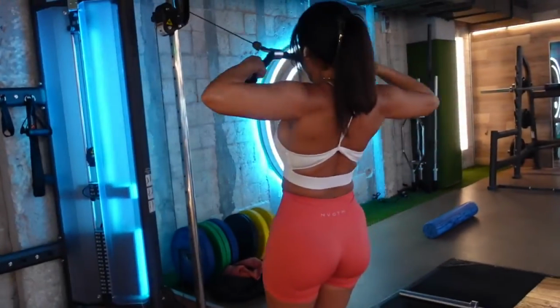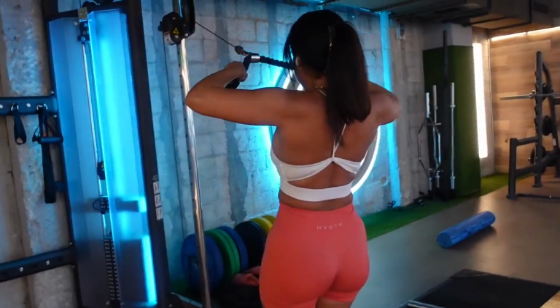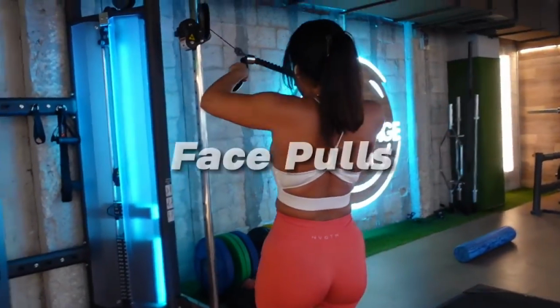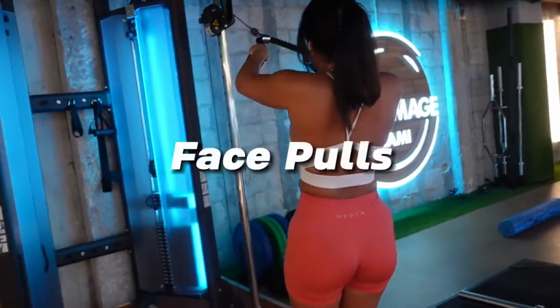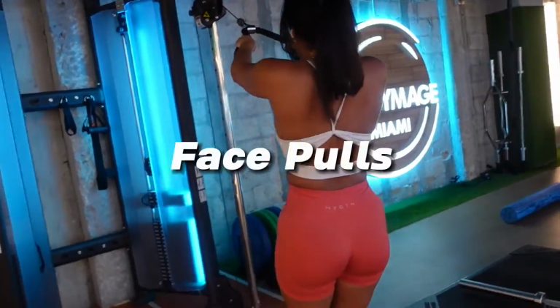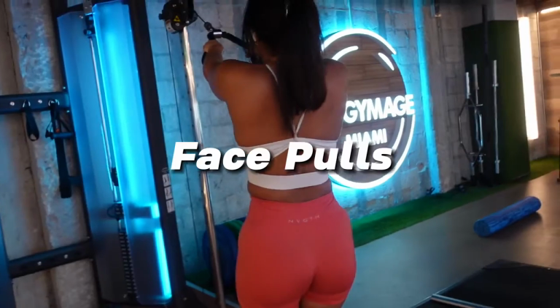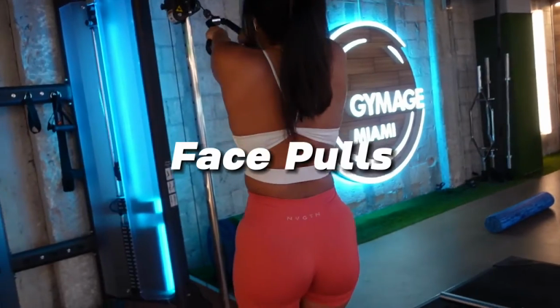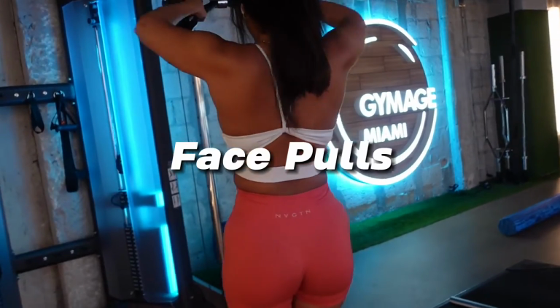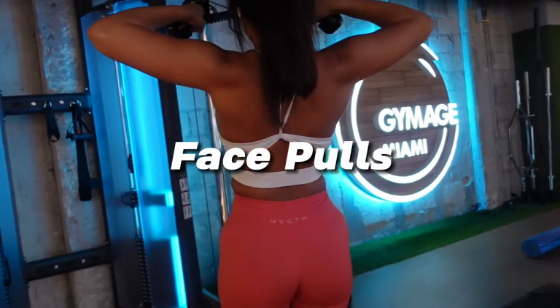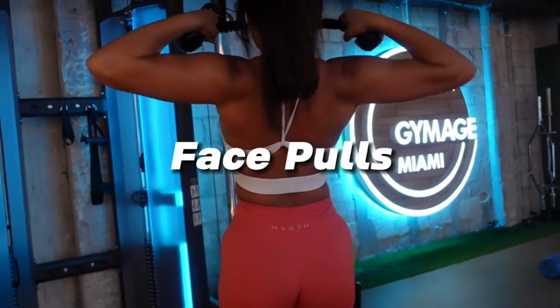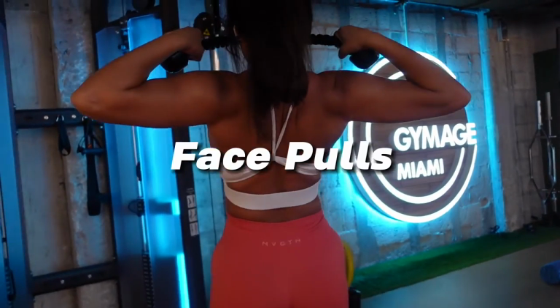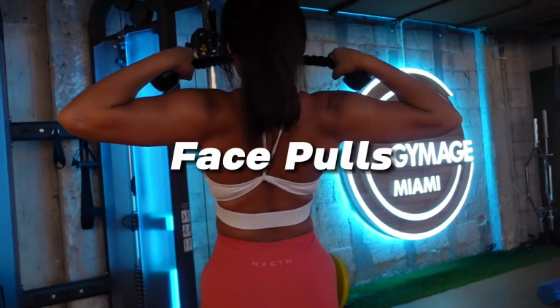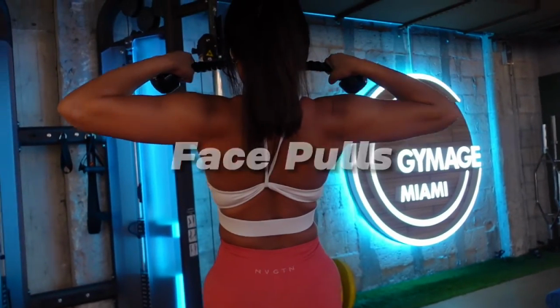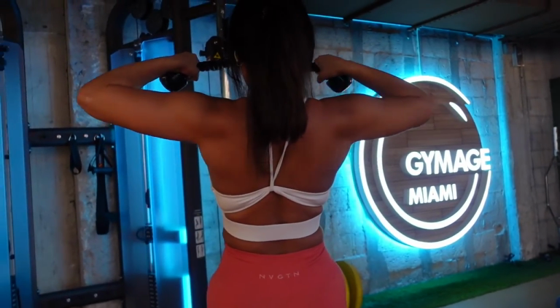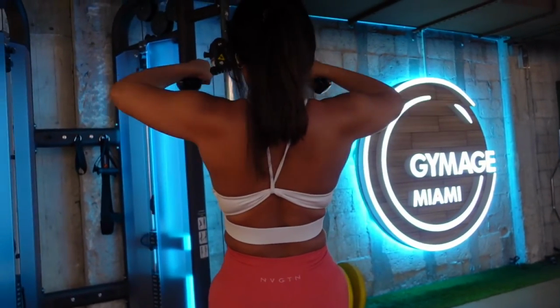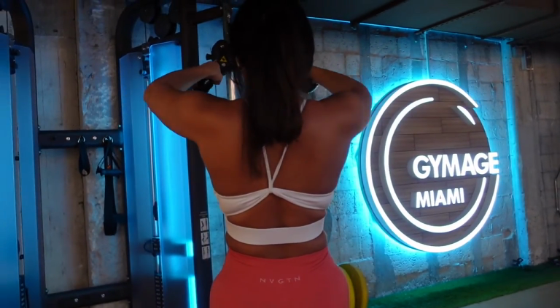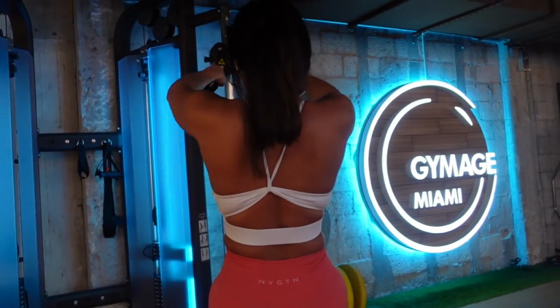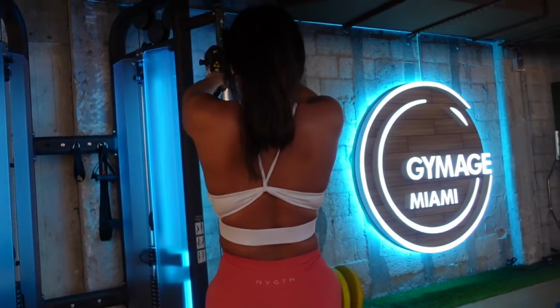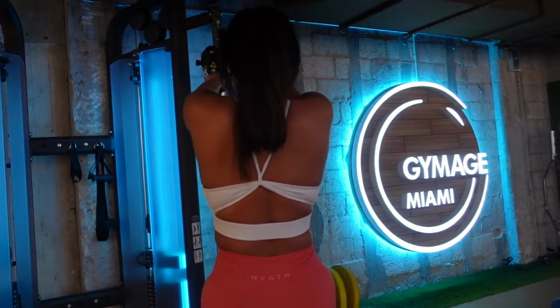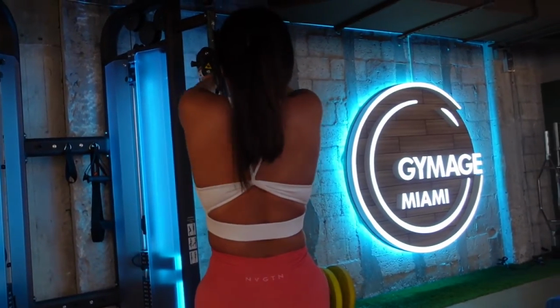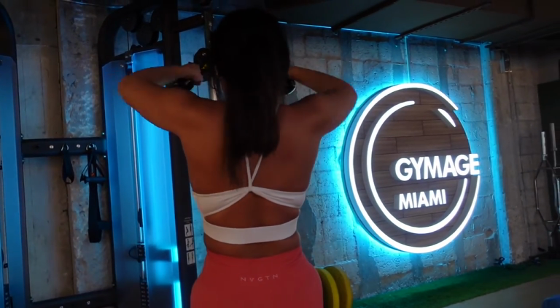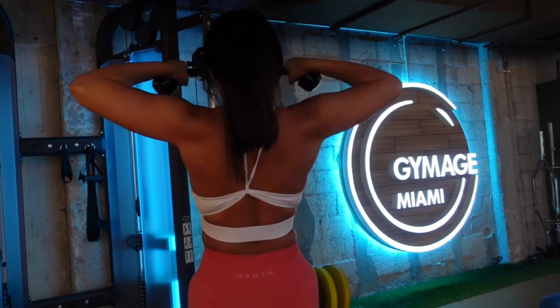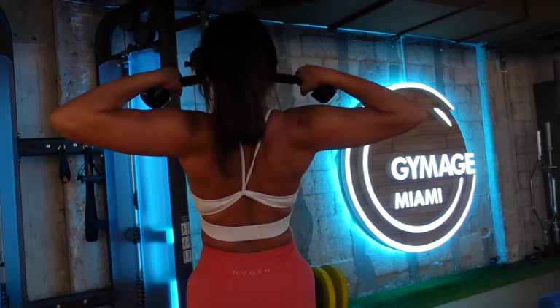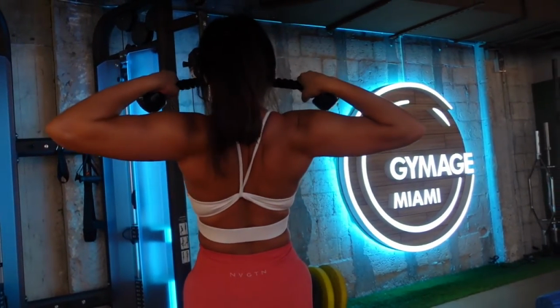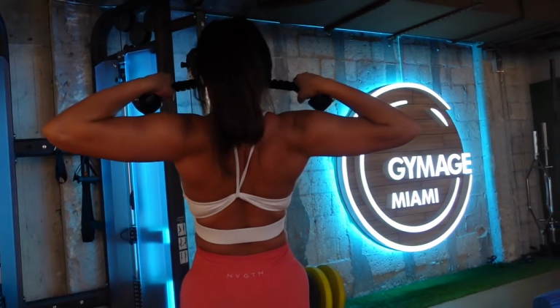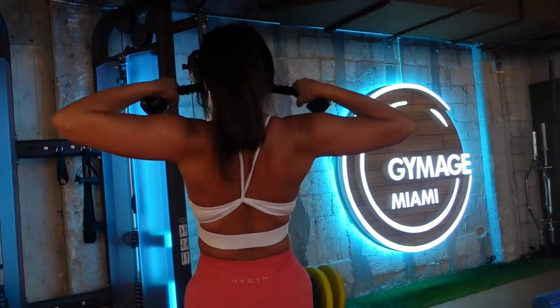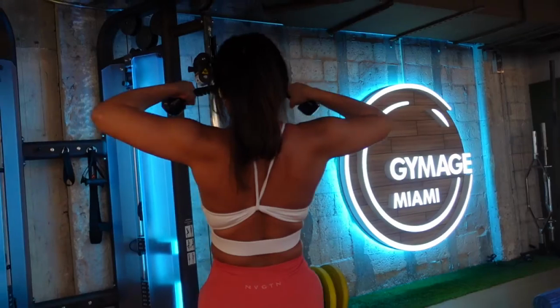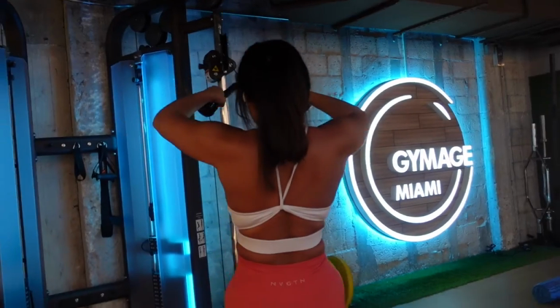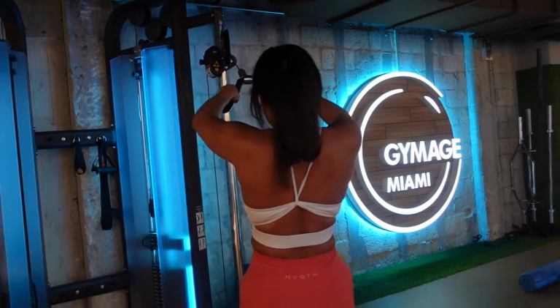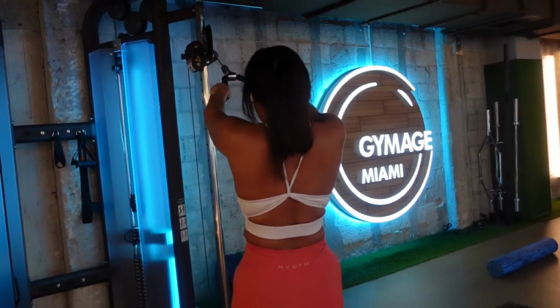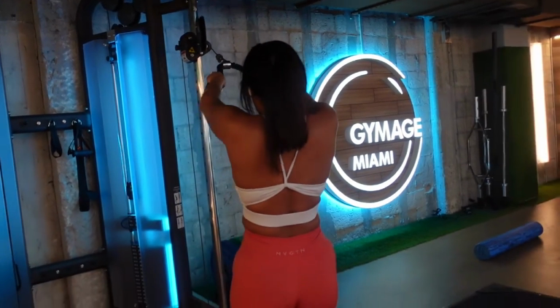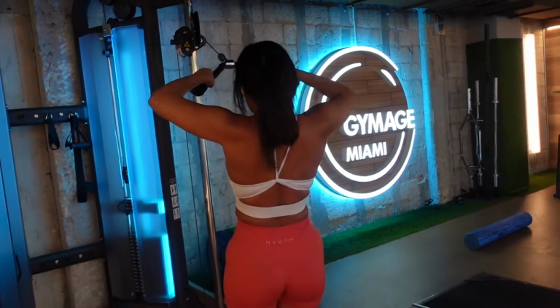We are in a different part of the gym now, doing face pulls. Overall, the gym is pretty small, but it still has everything that one would need in a gym.